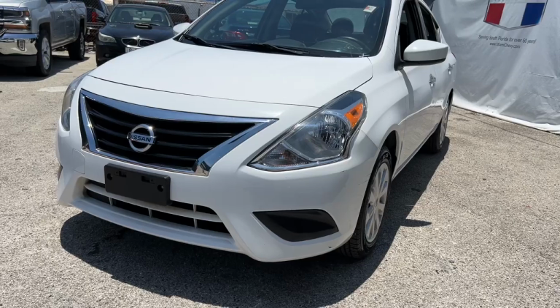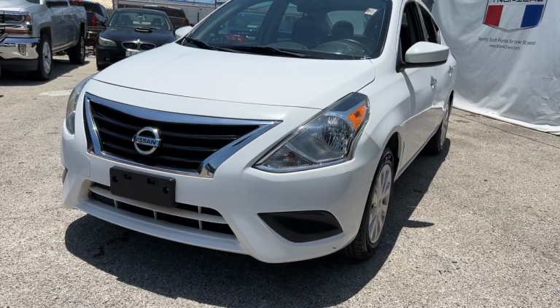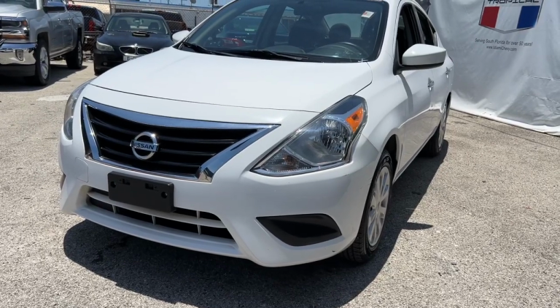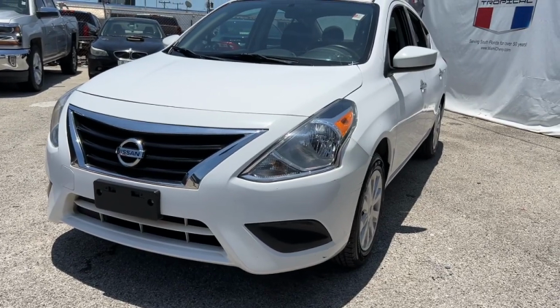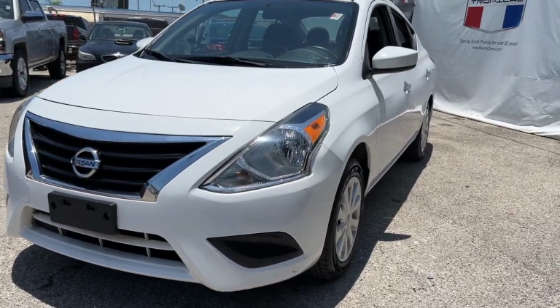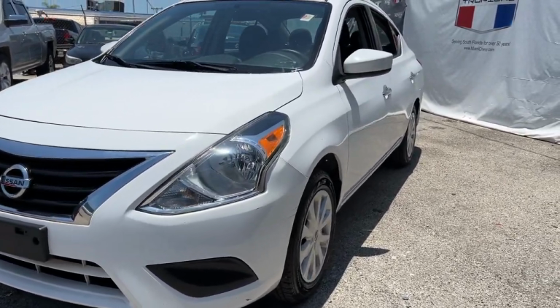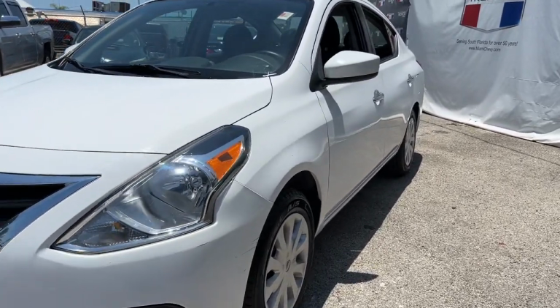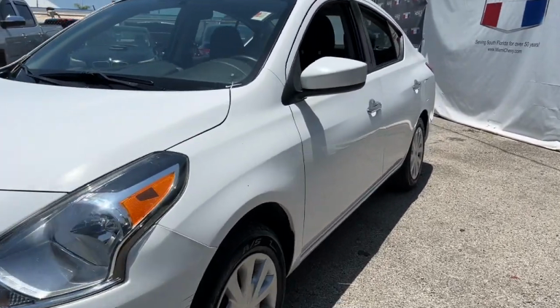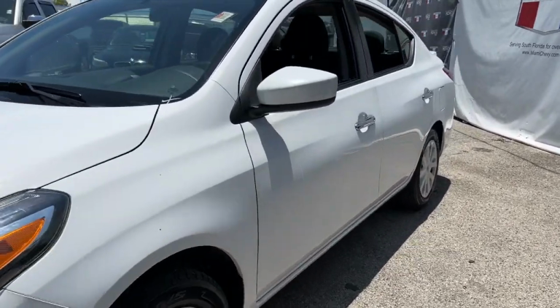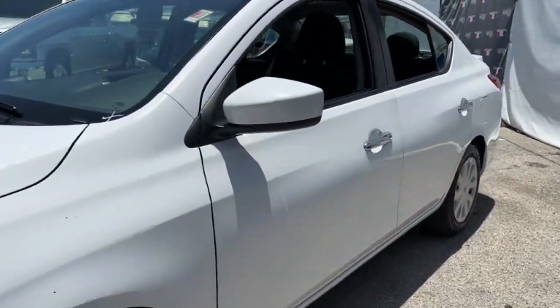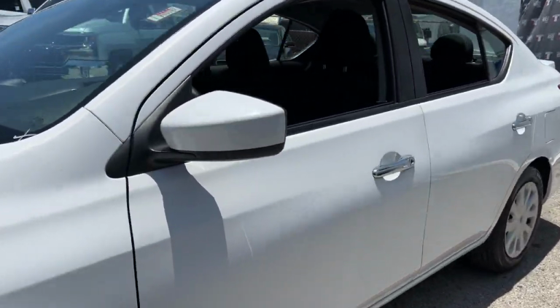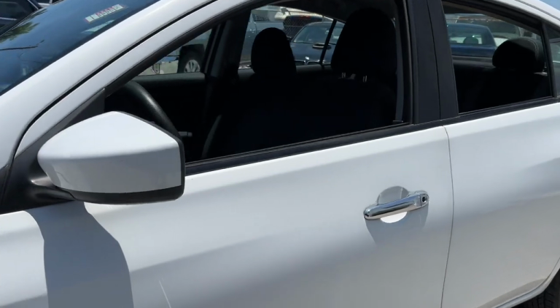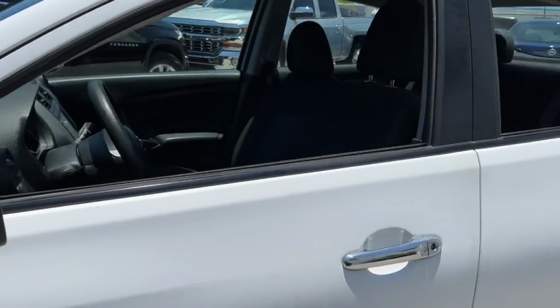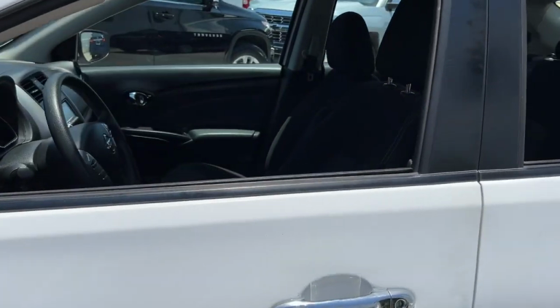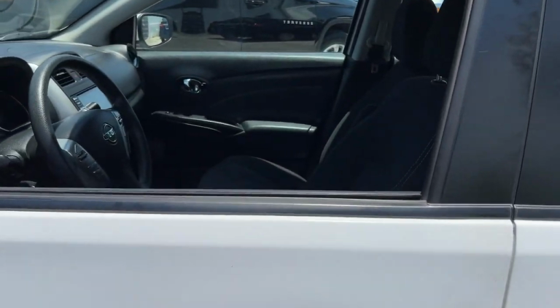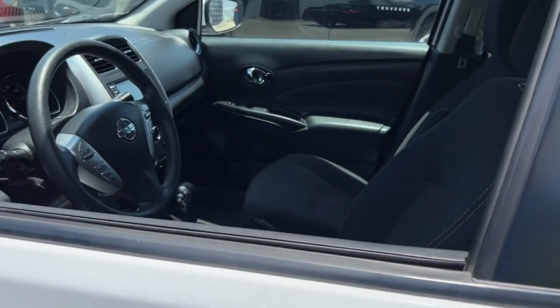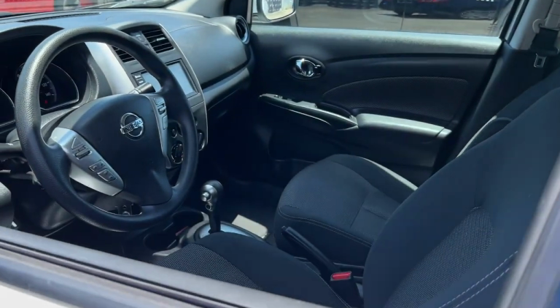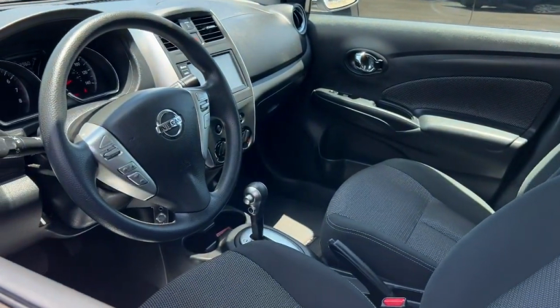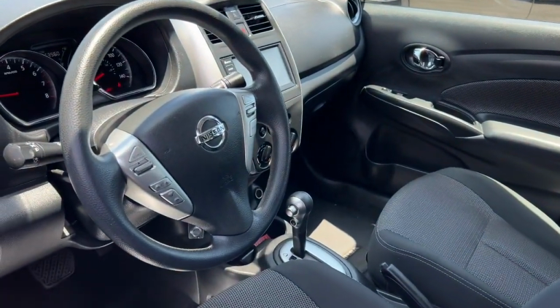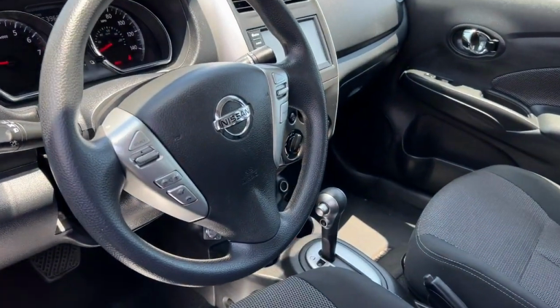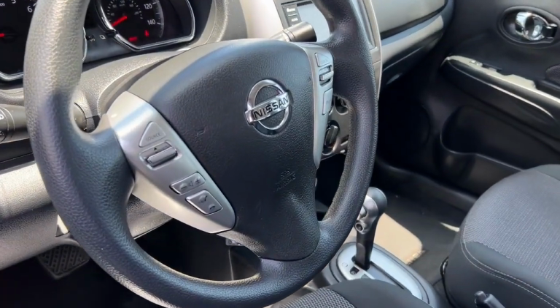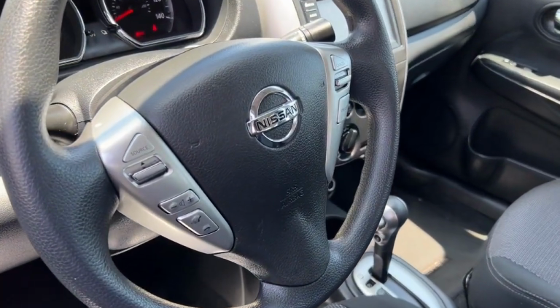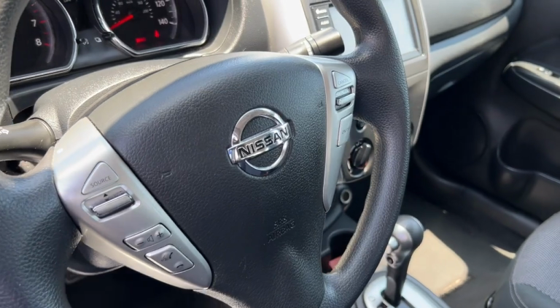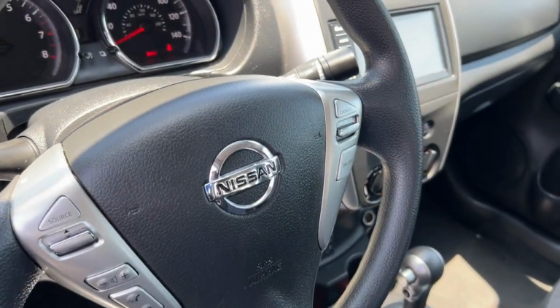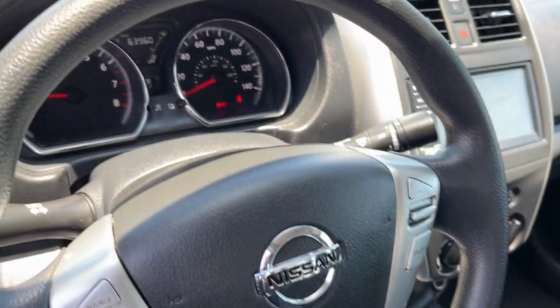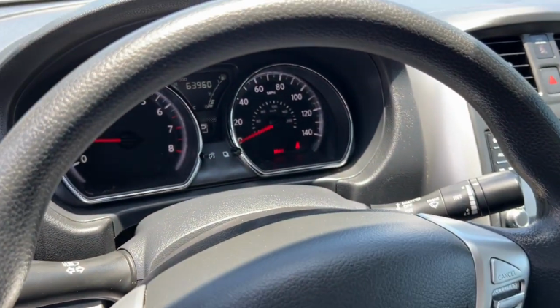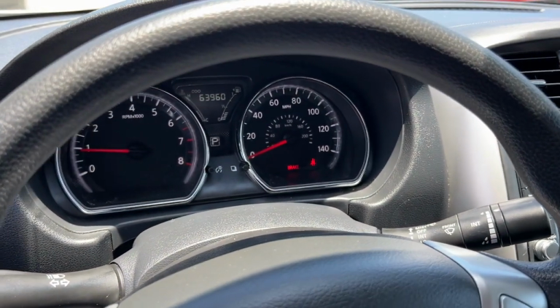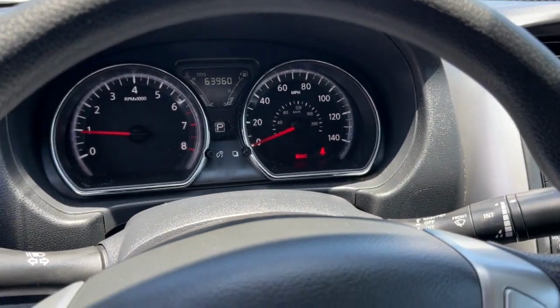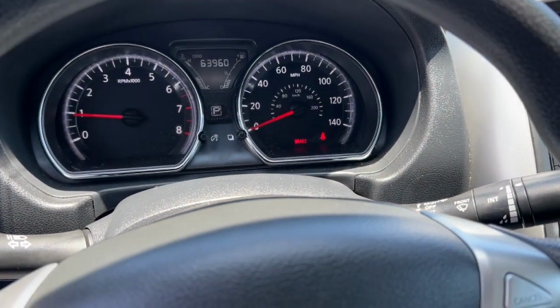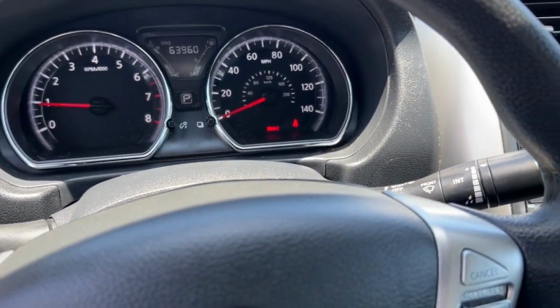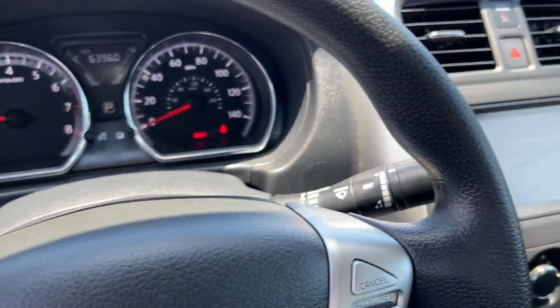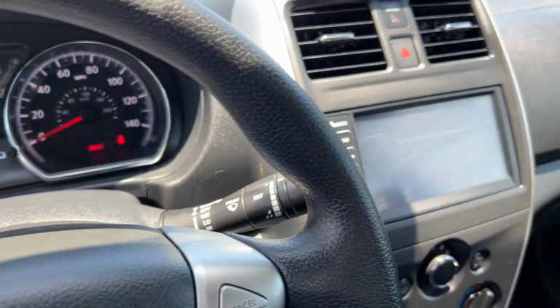Picture yourself in the 2019 Nissan Versa. This vehicle is an outstanding buy with fewer than 70,000 miles on the odometer. This sprightly Versa offers a host of features to keep you secure, comfortable, and connected.